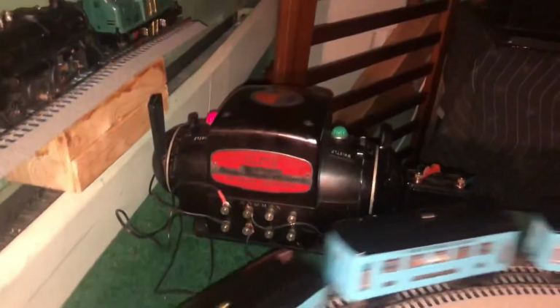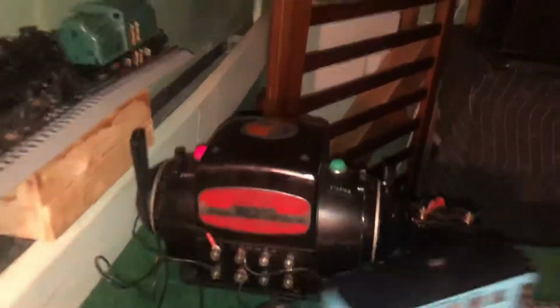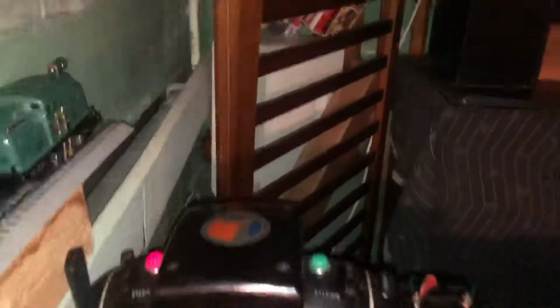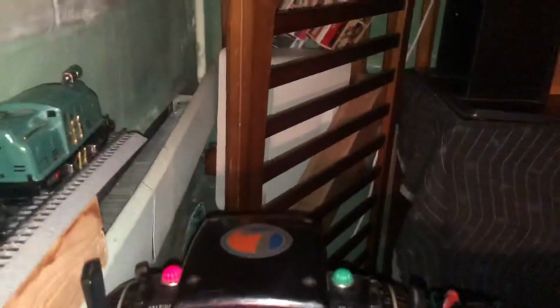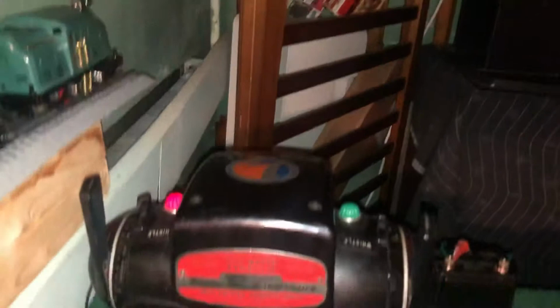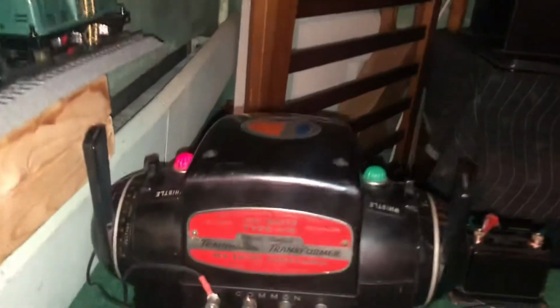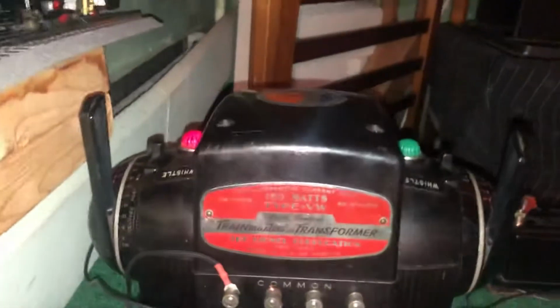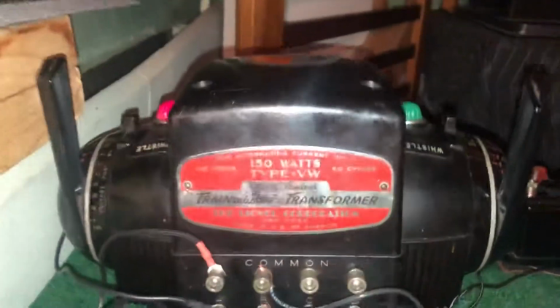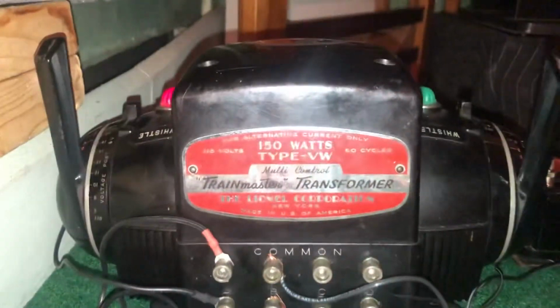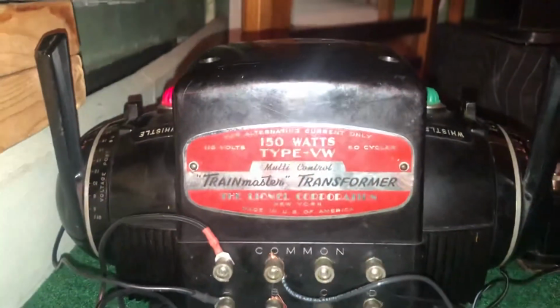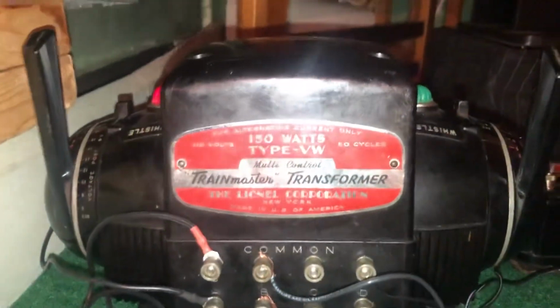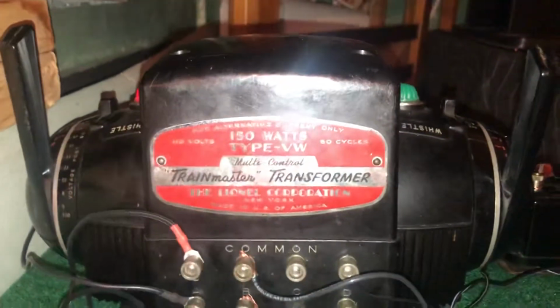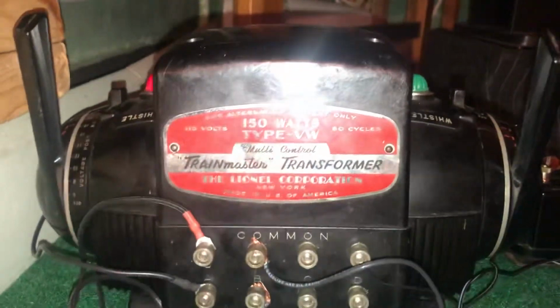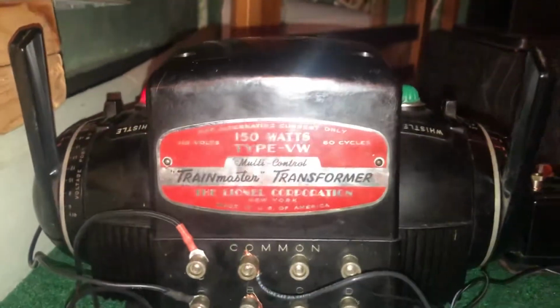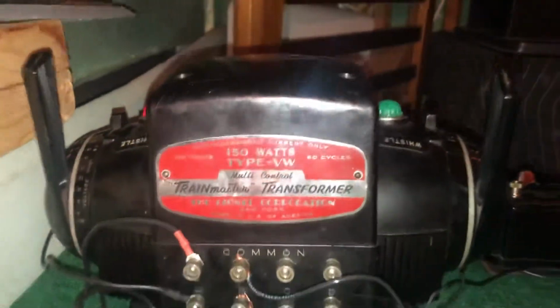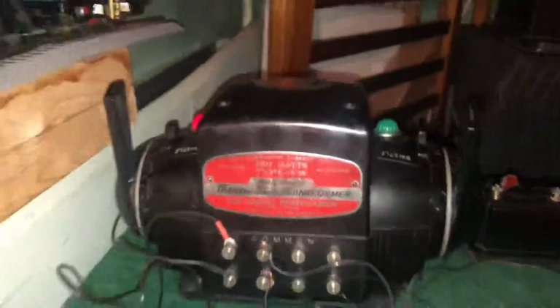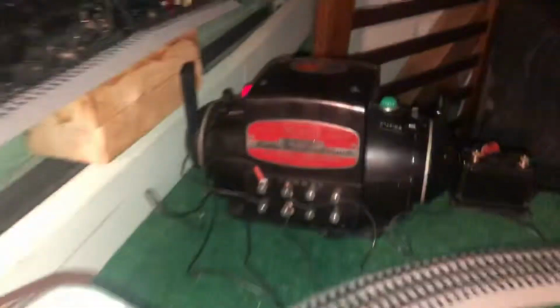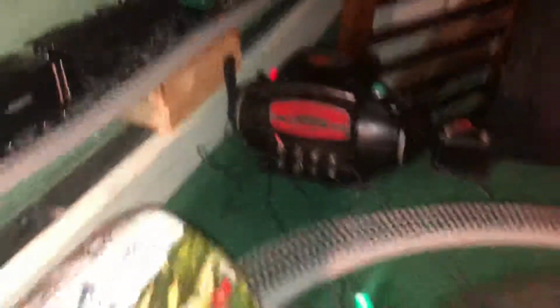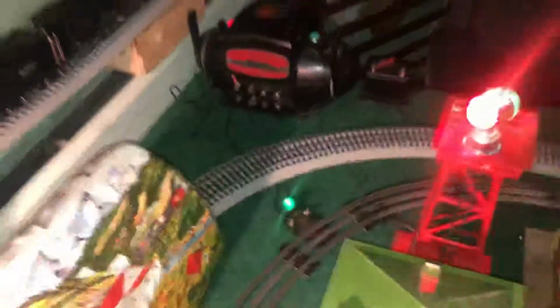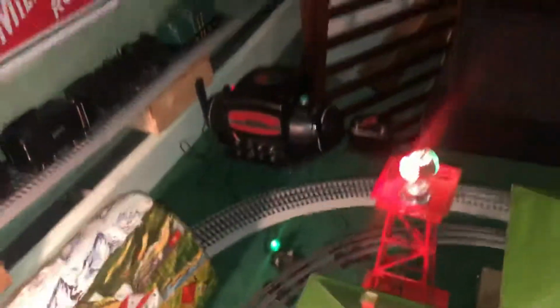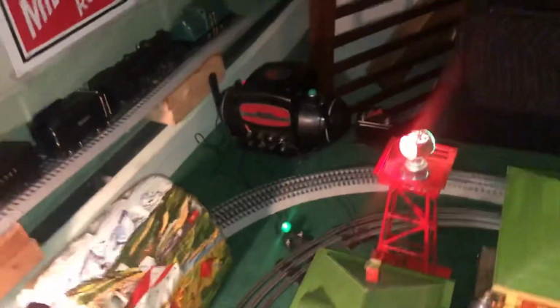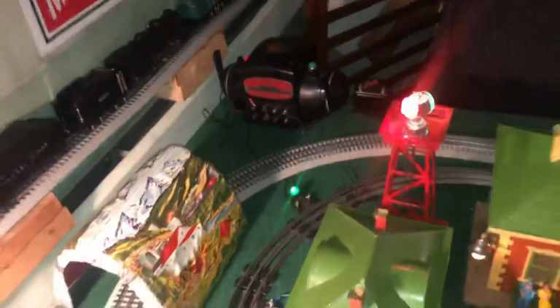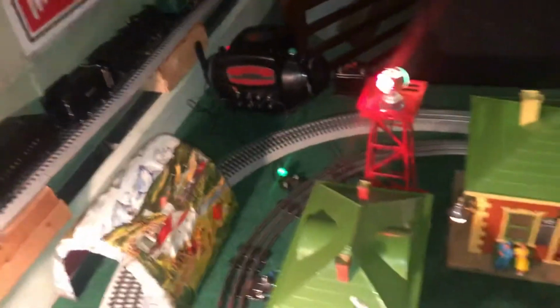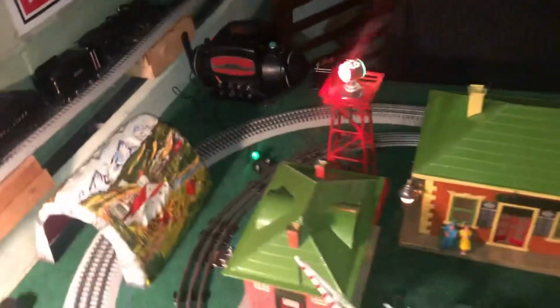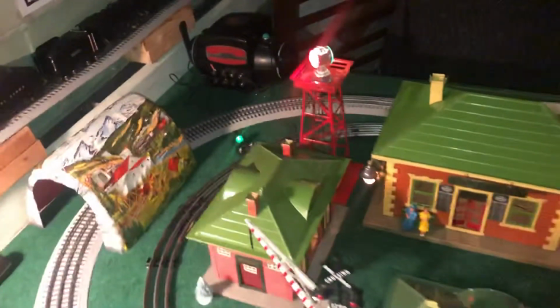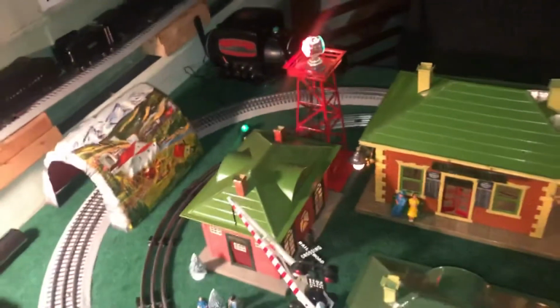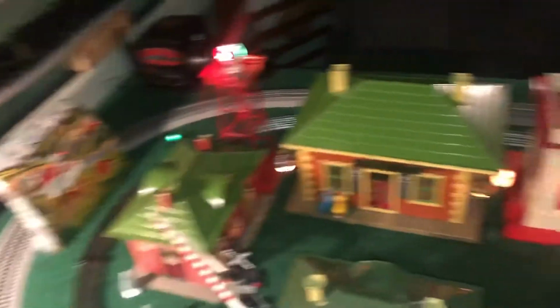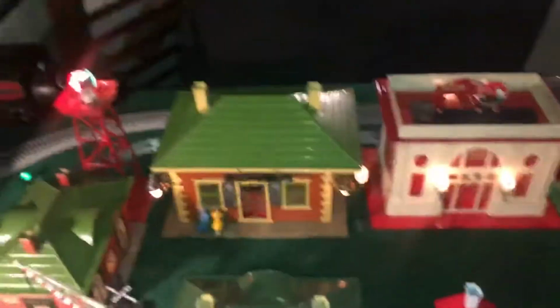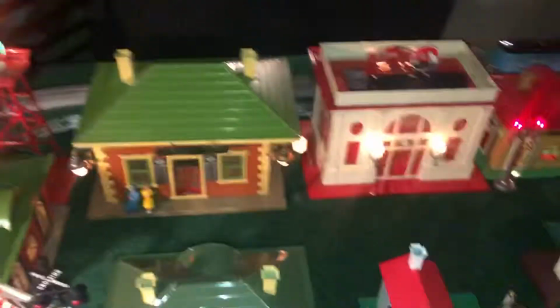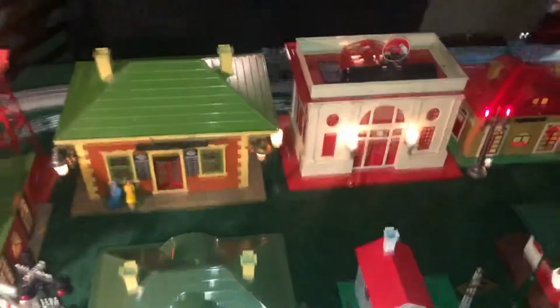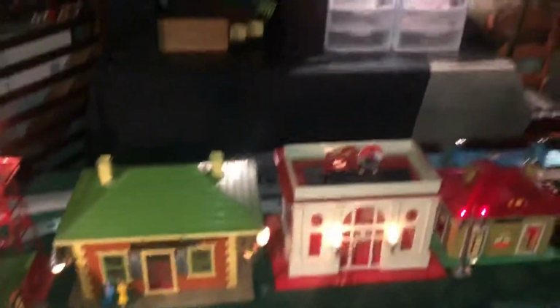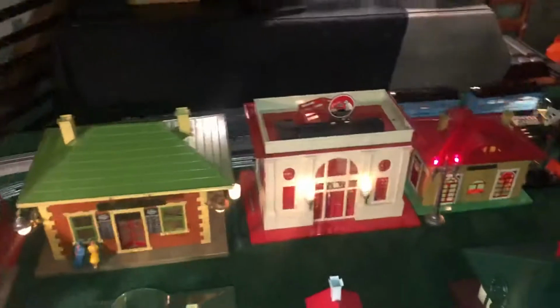Actually, I dumped my ZW for a VW. A lot of people don't realize that Lionel actually made a VW — looks just like a ZW, but it's a VW. Not Volkswagen.